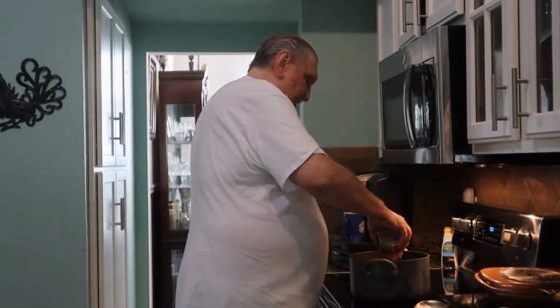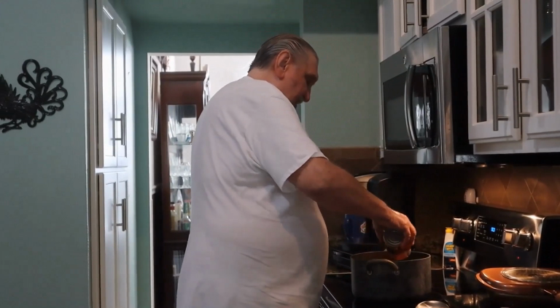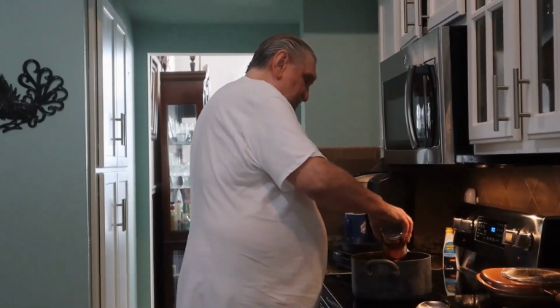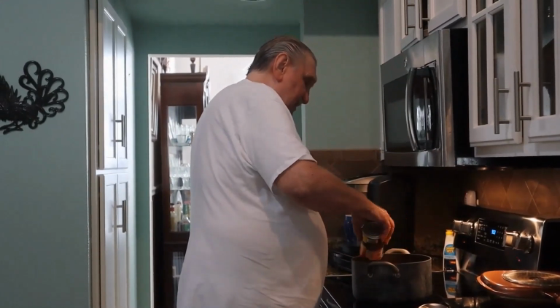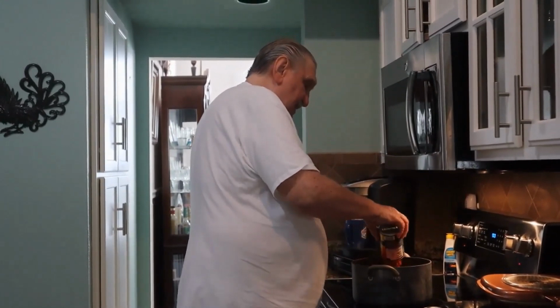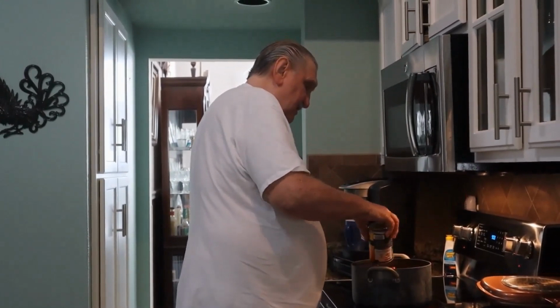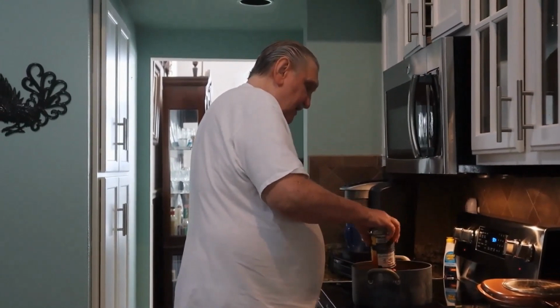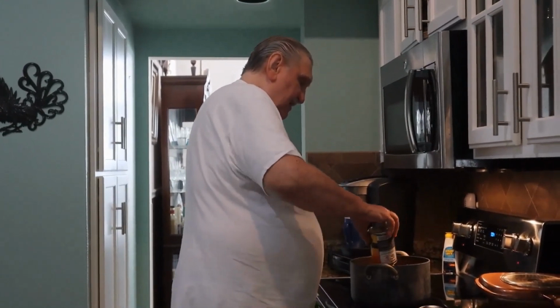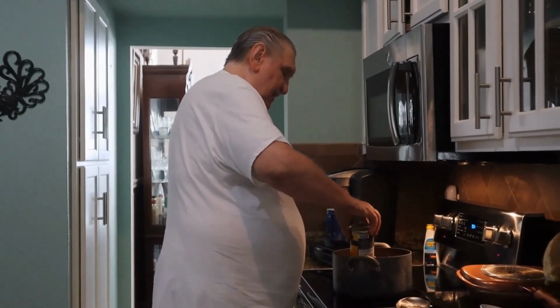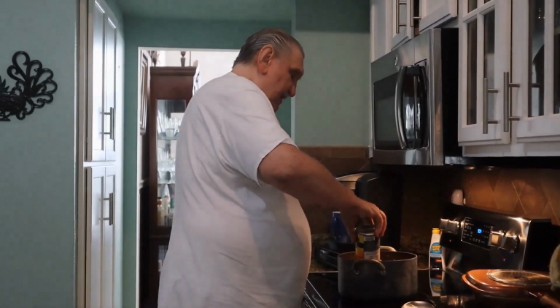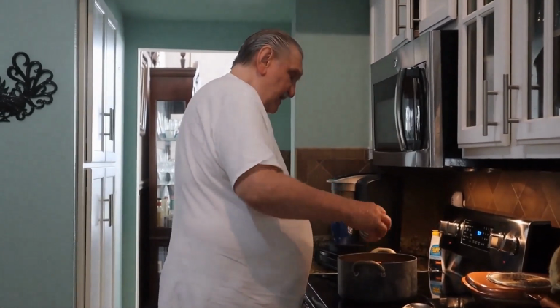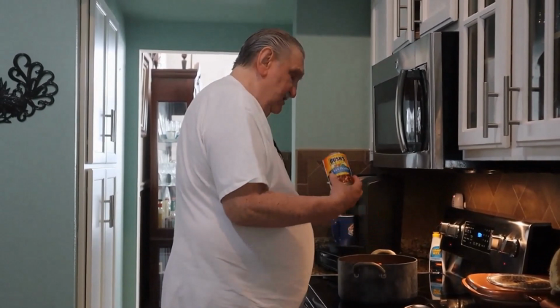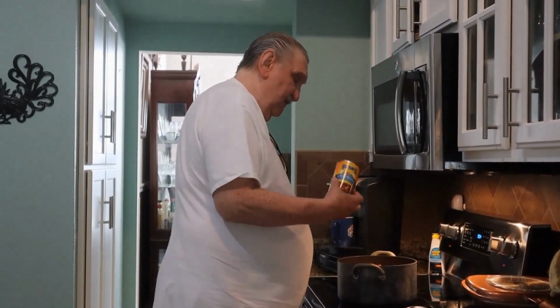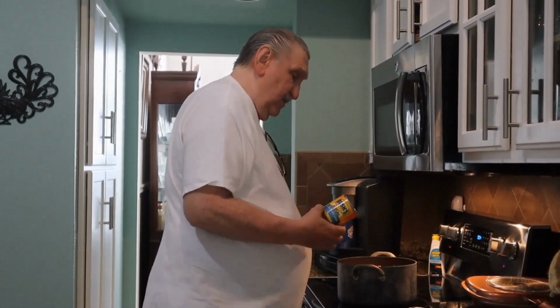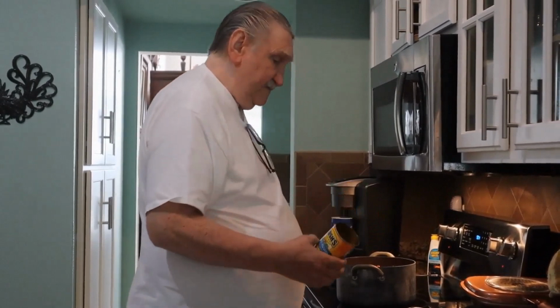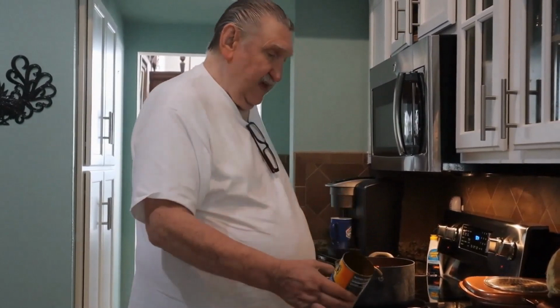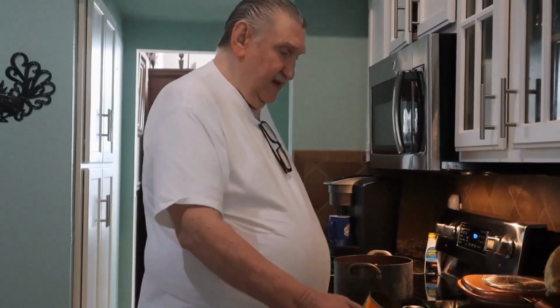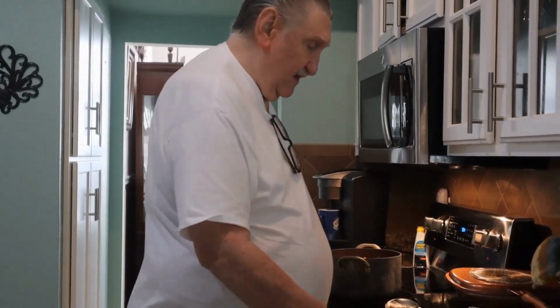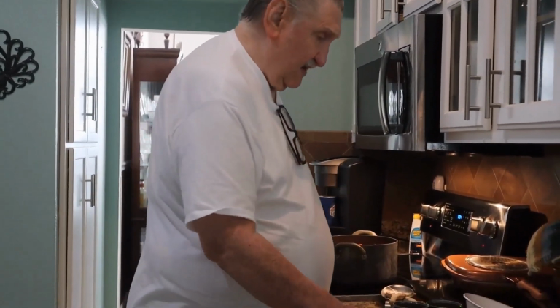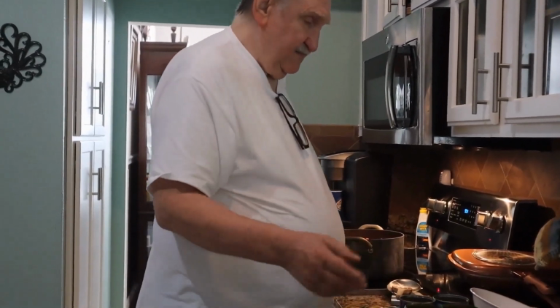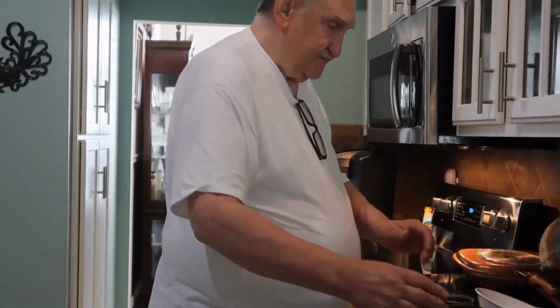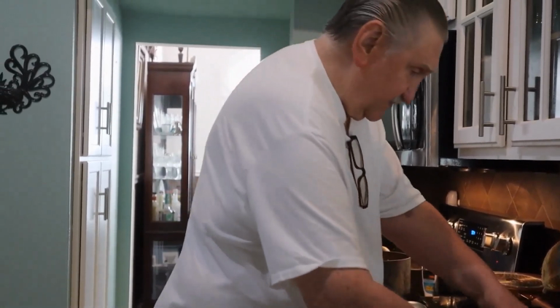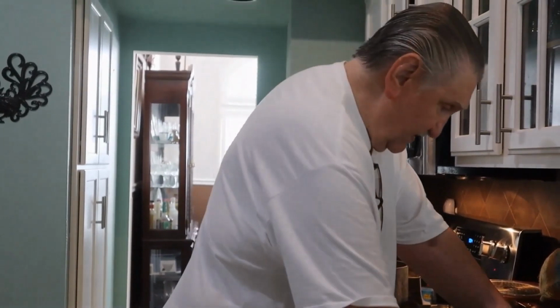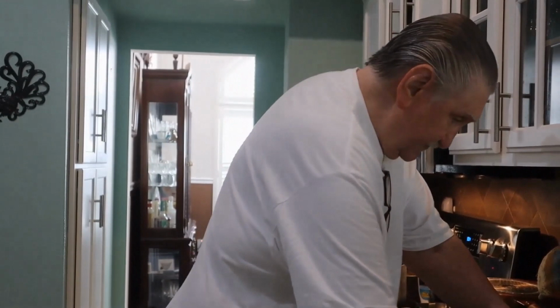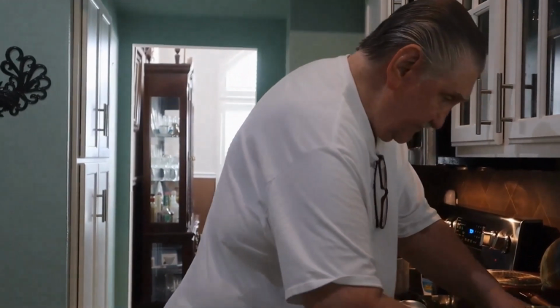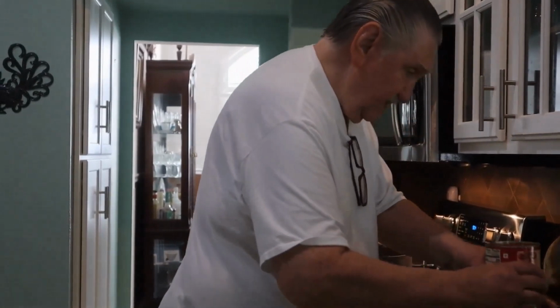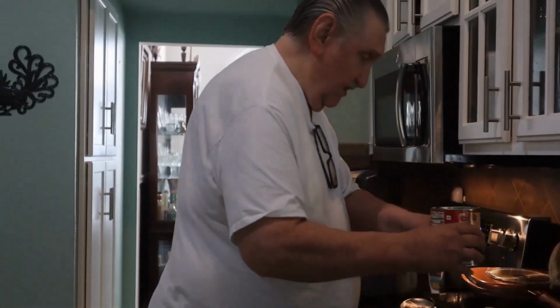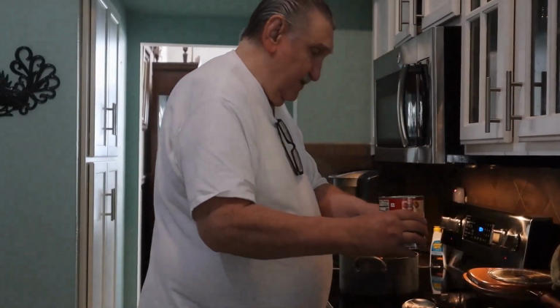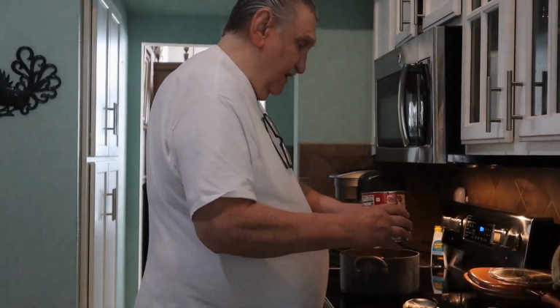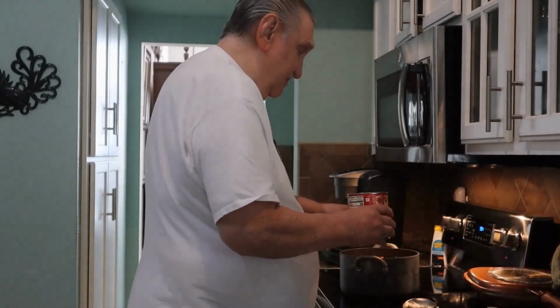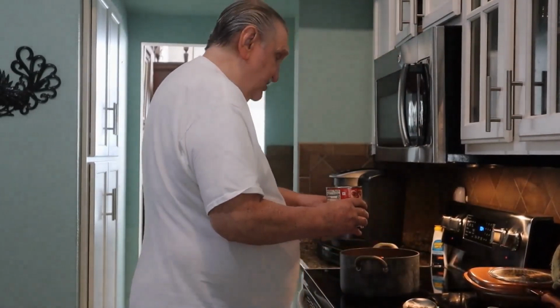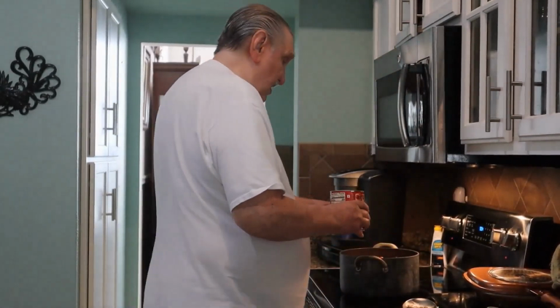I think this may be enough beans. The pot is getting full, and it's a smaller pot than what he uses for his spaghetti. Now, tomato sauce goes in.